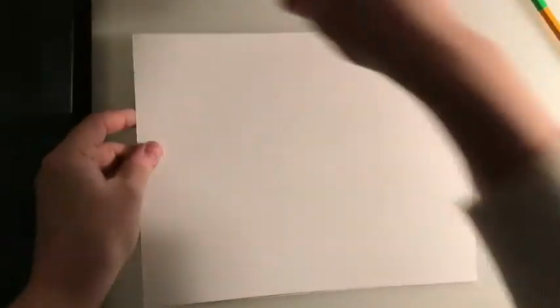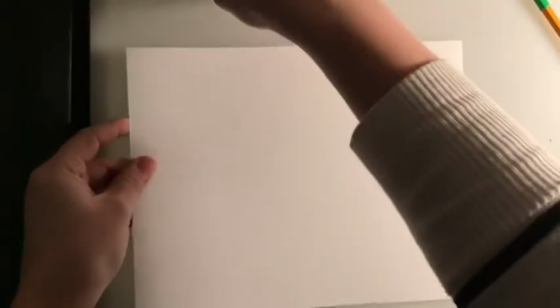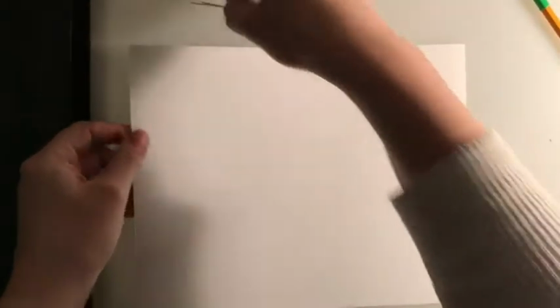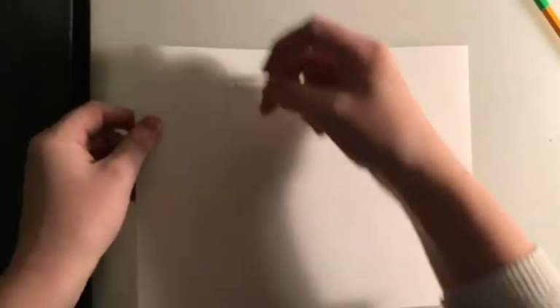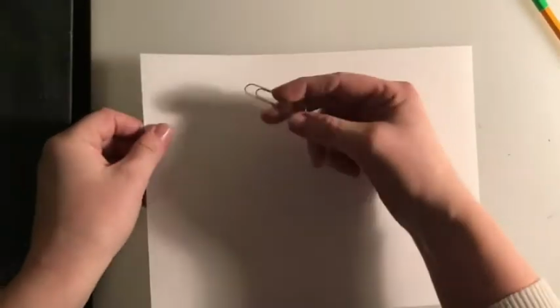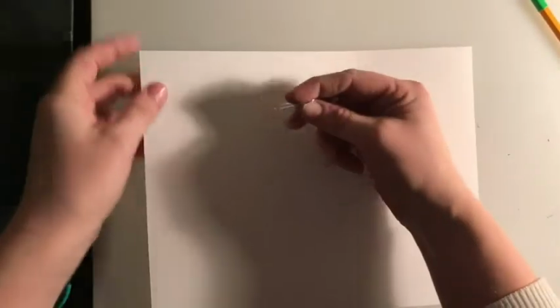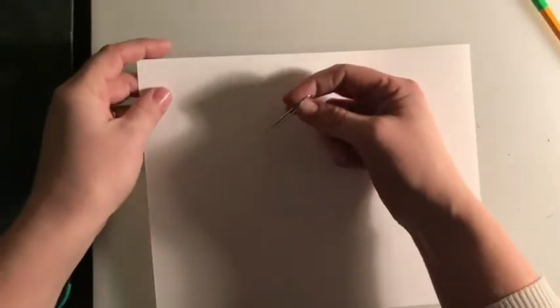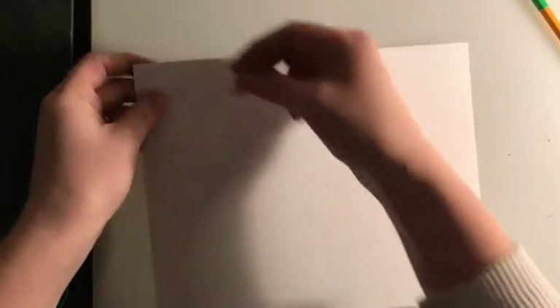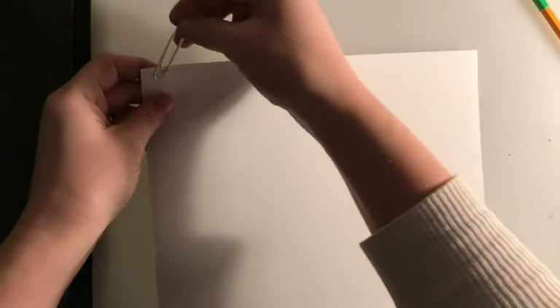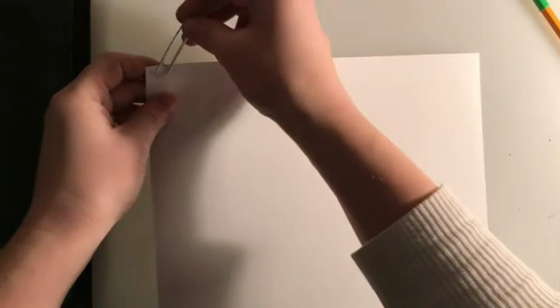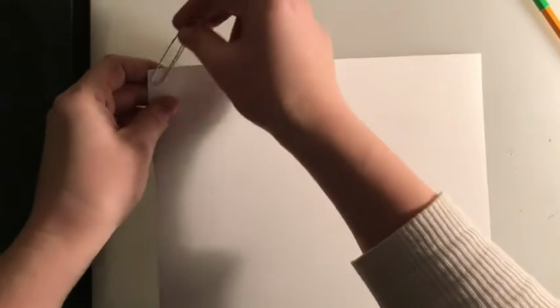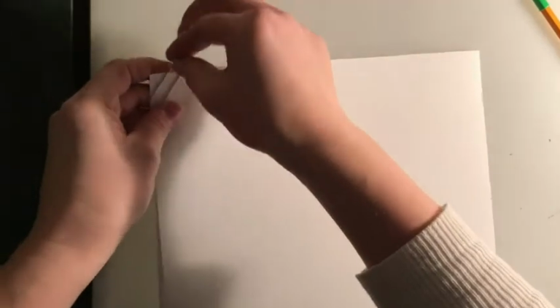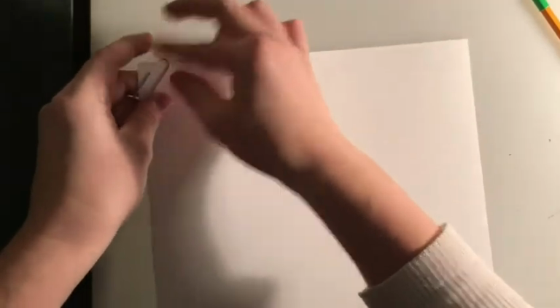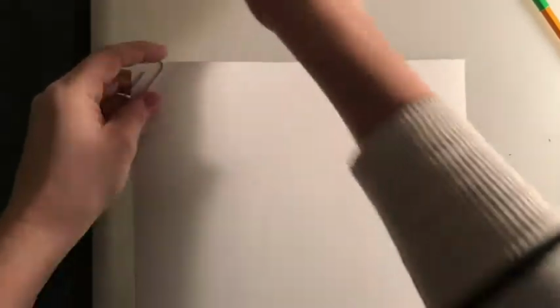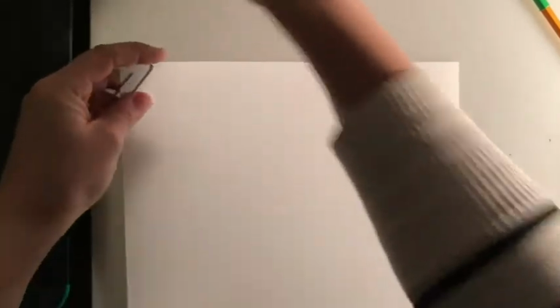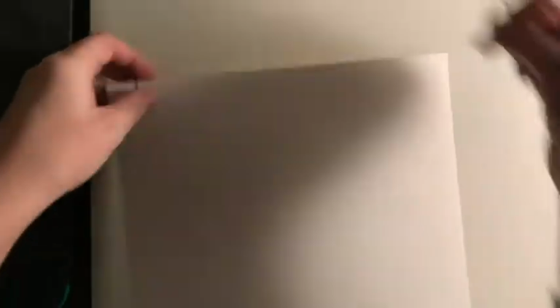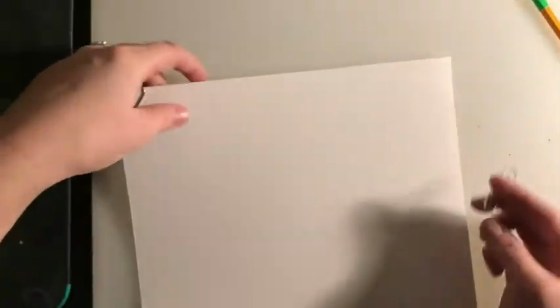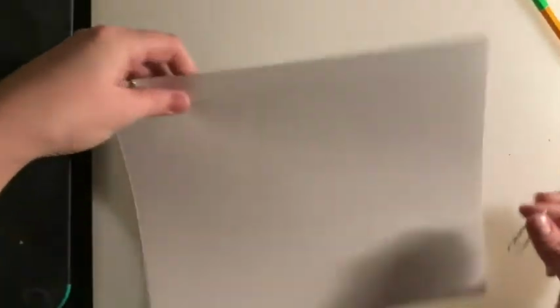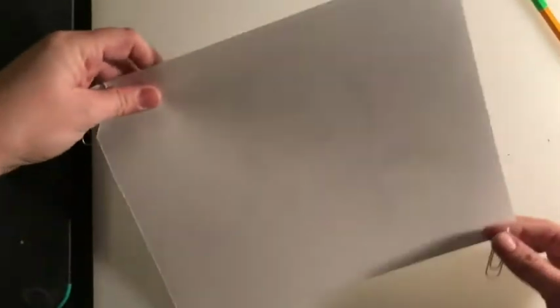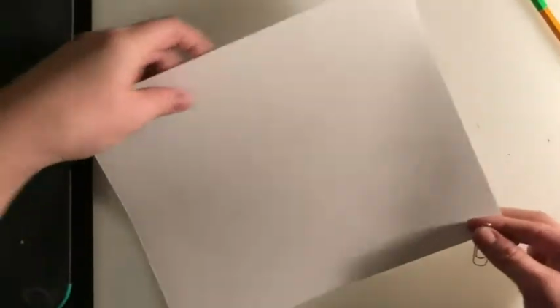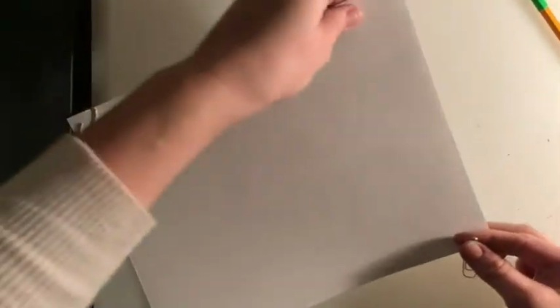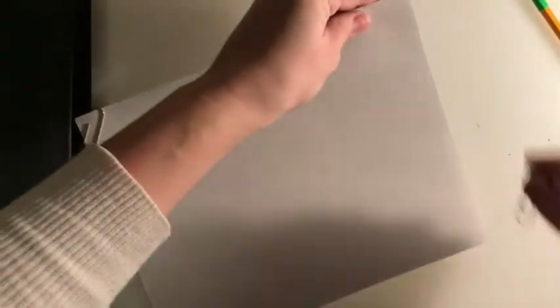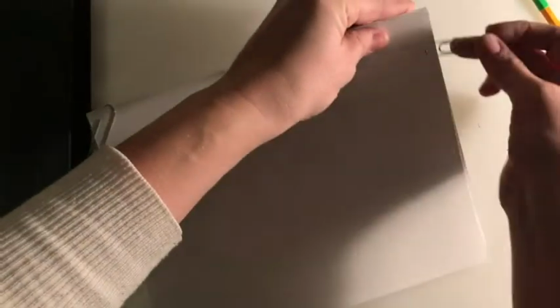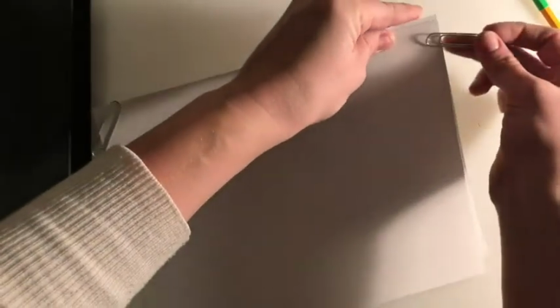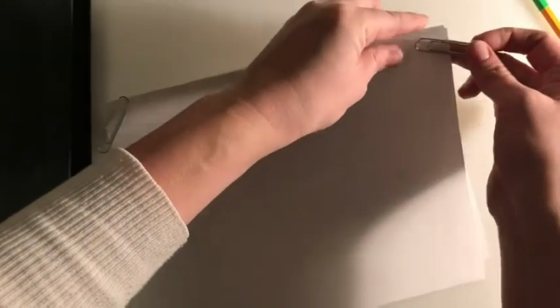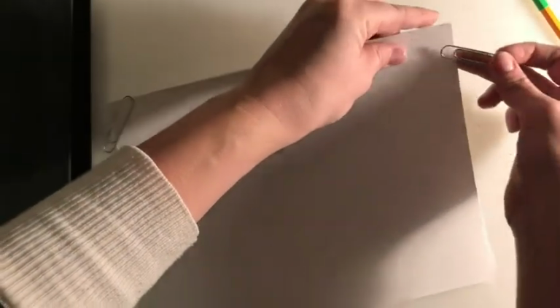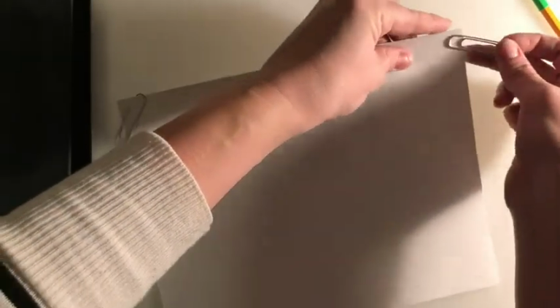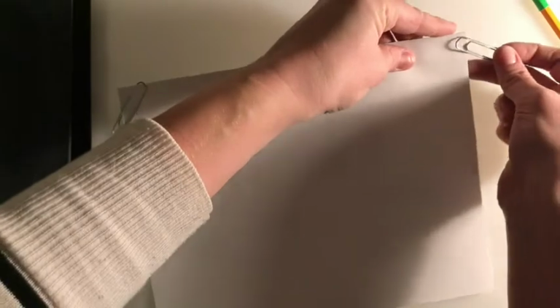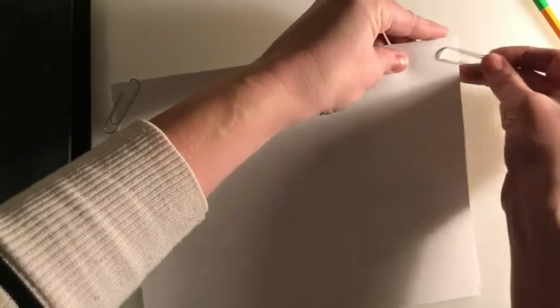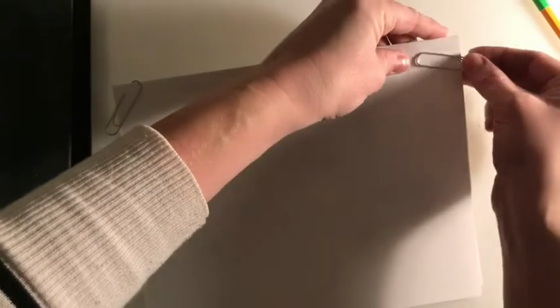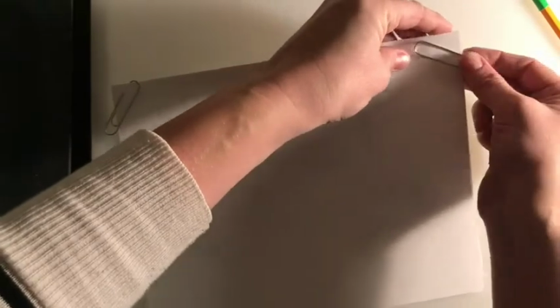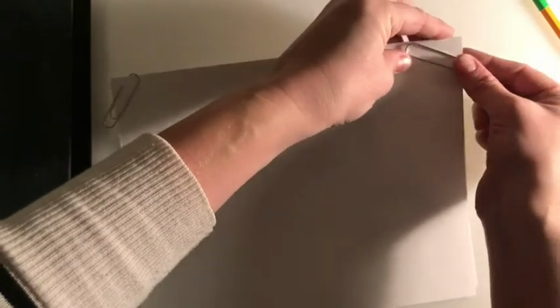On the front table, you'll find a container that has paper clips. You're going to want to paper clip it in a couple of corners so that it doesn't move on you while you're tracing.